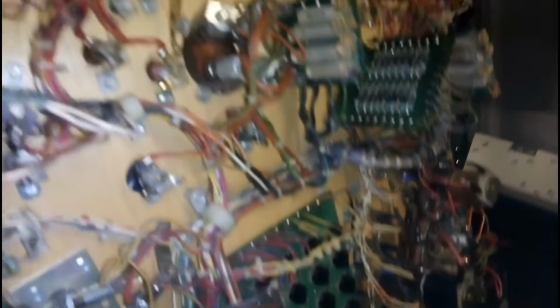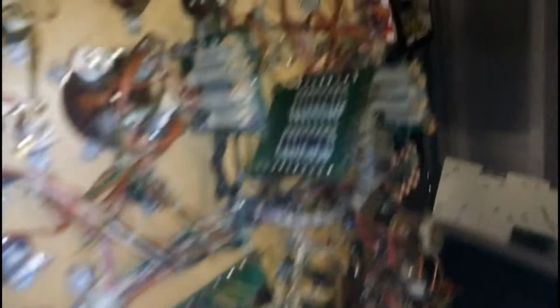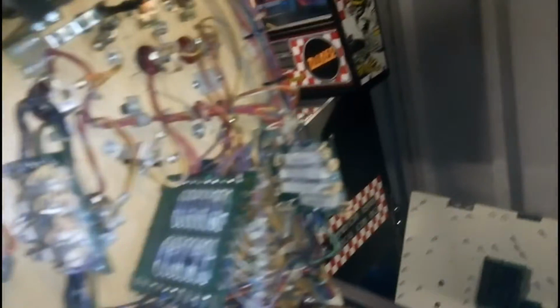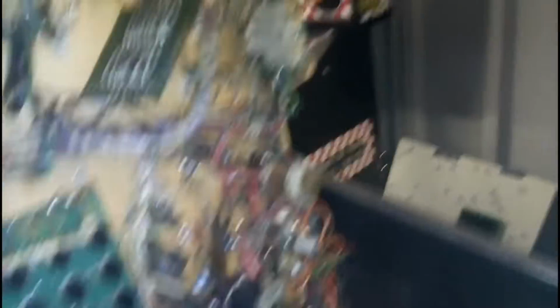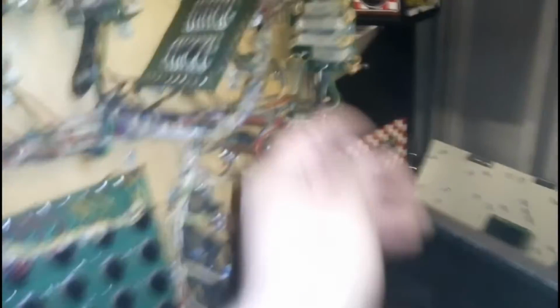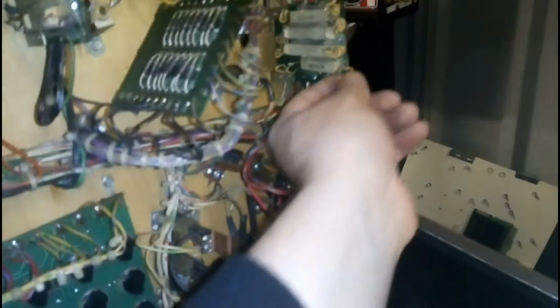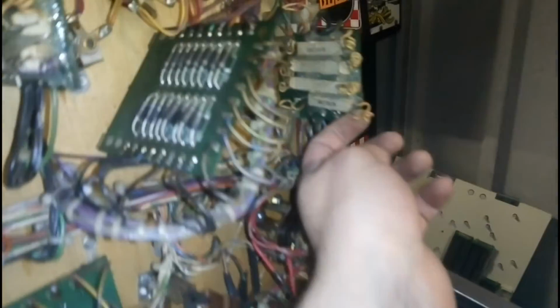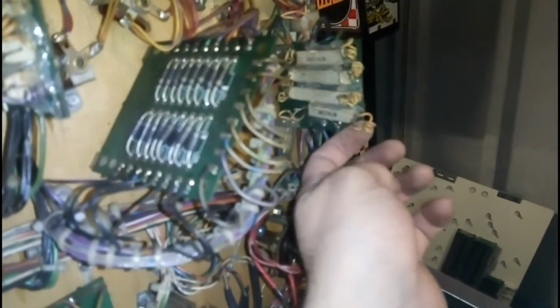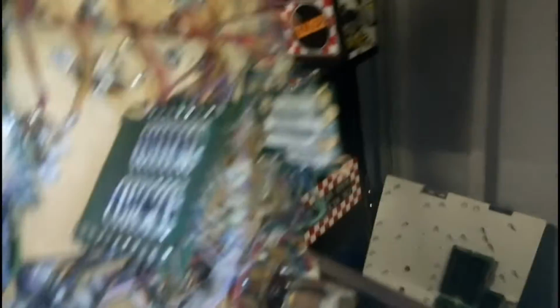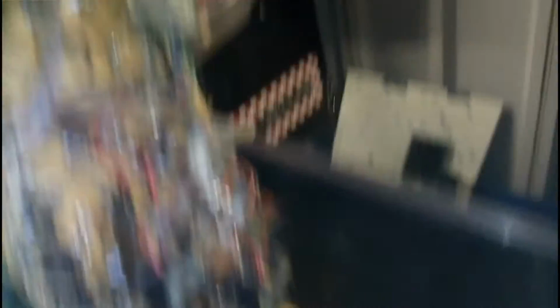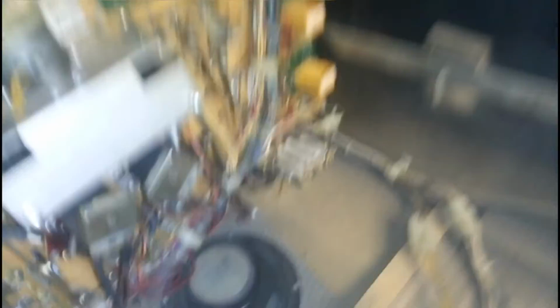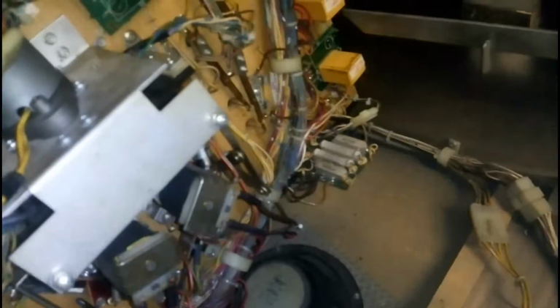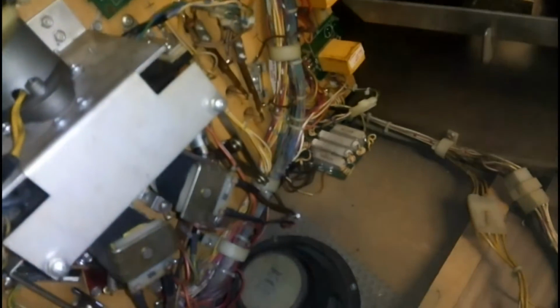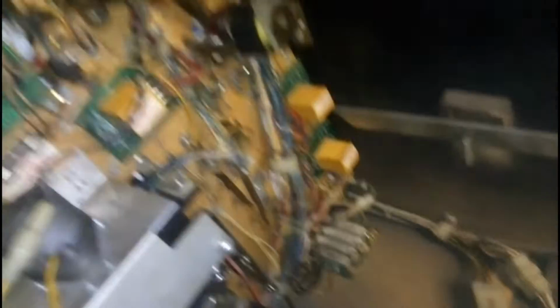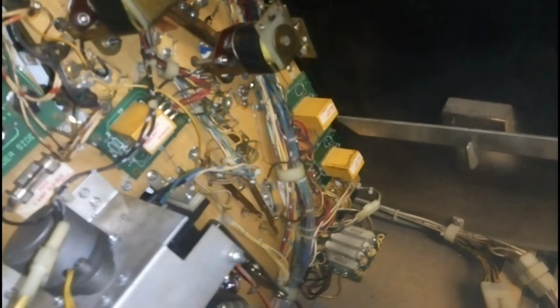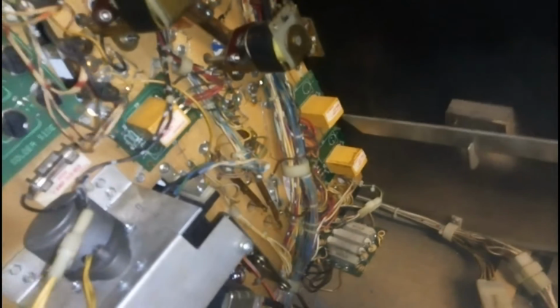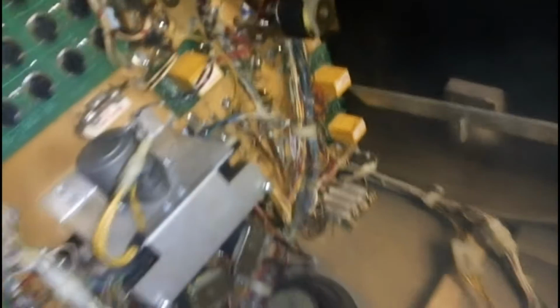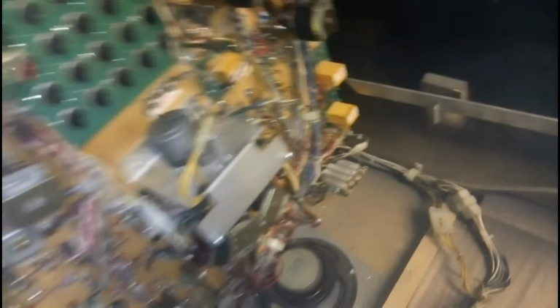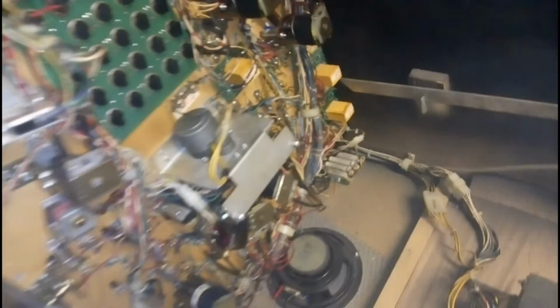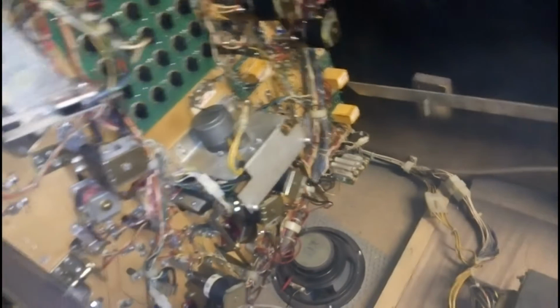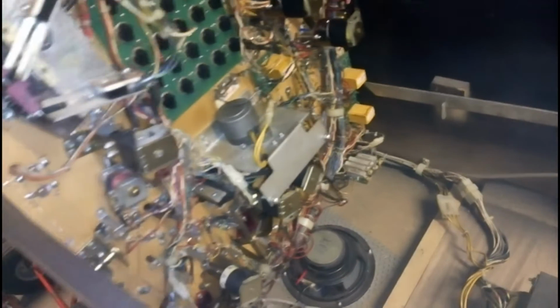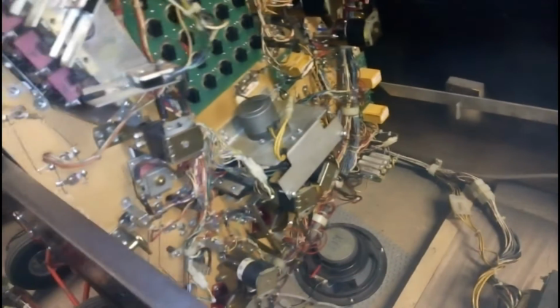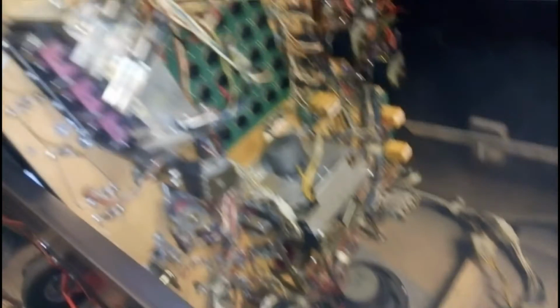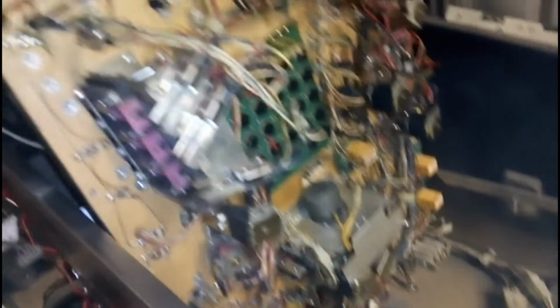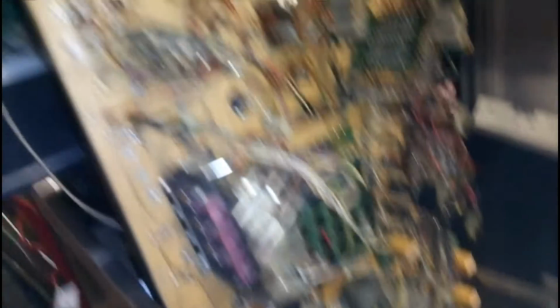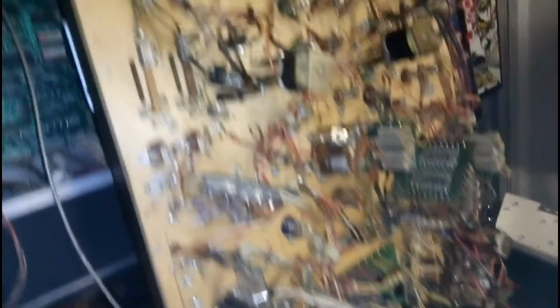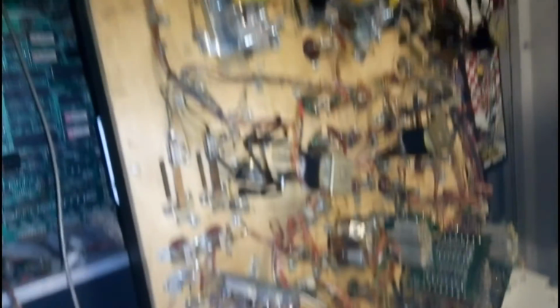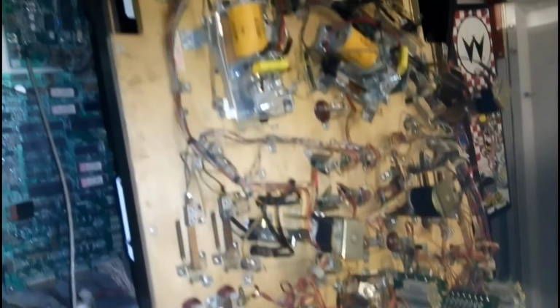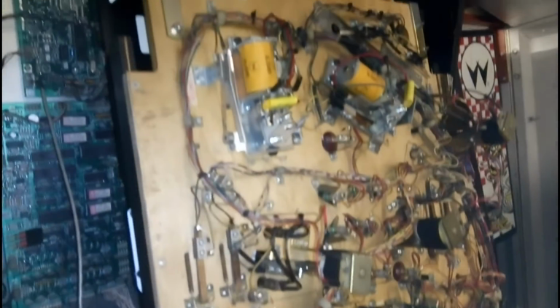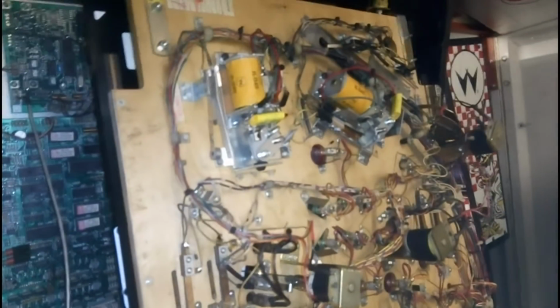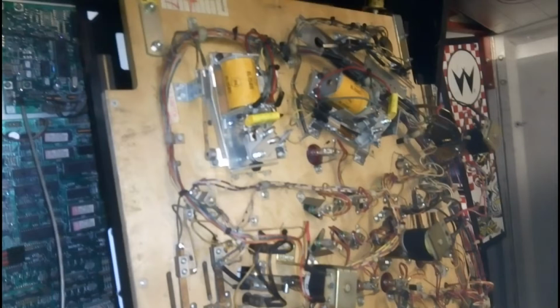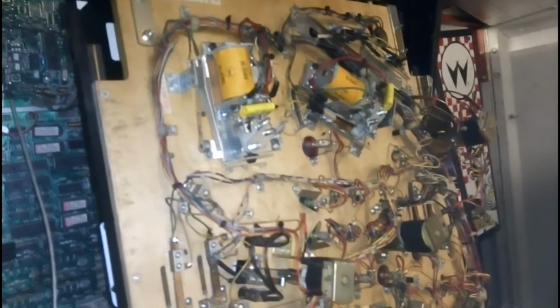There are three or four of these boards, and also a lot of relays in this one. Further investigation is required.